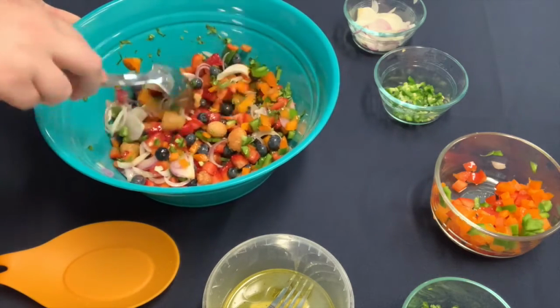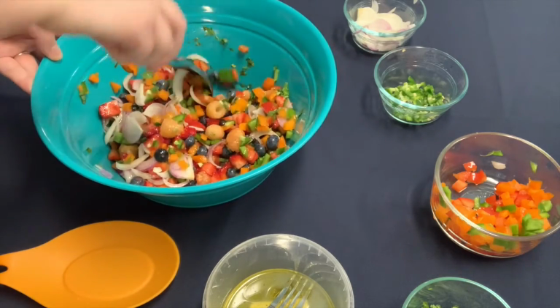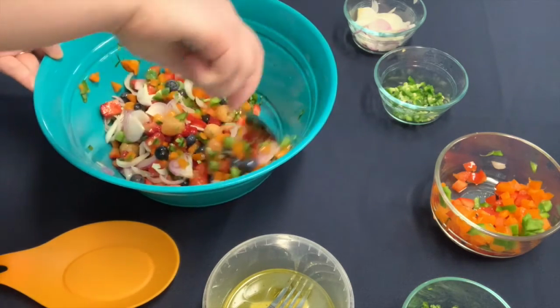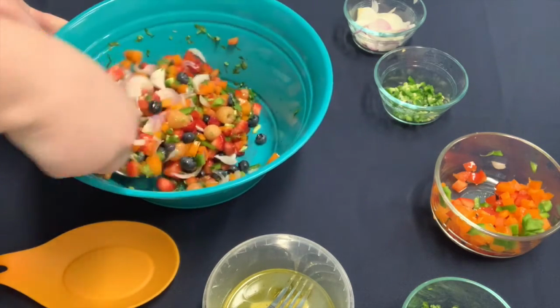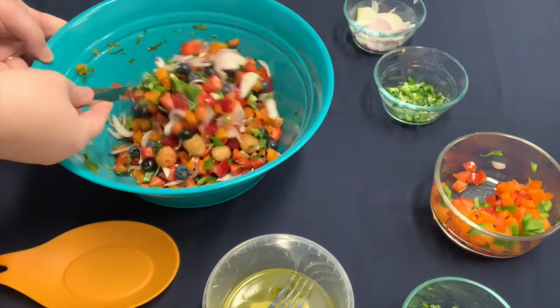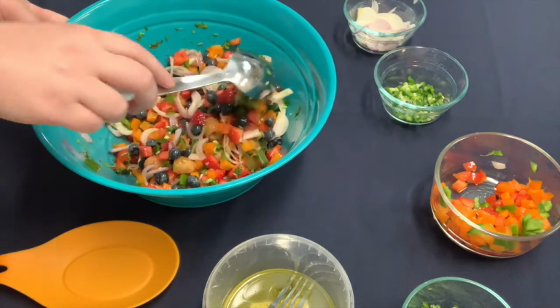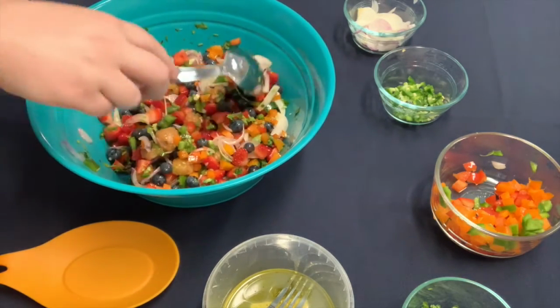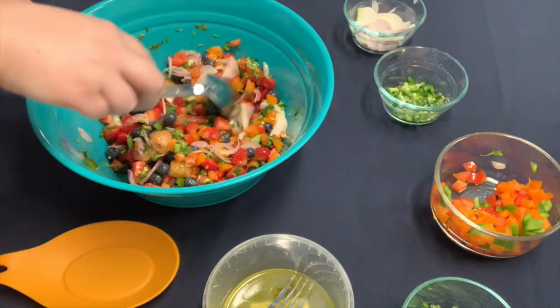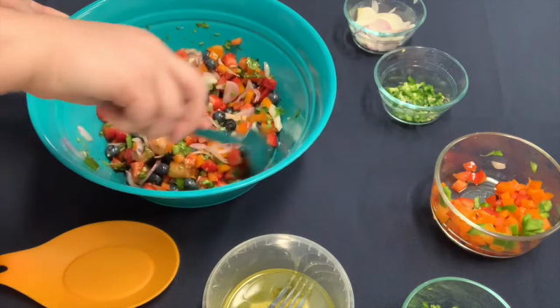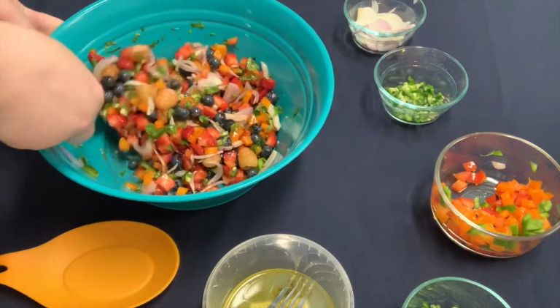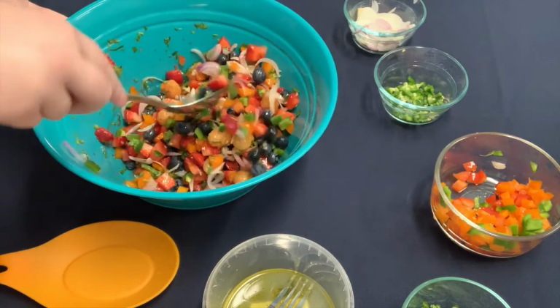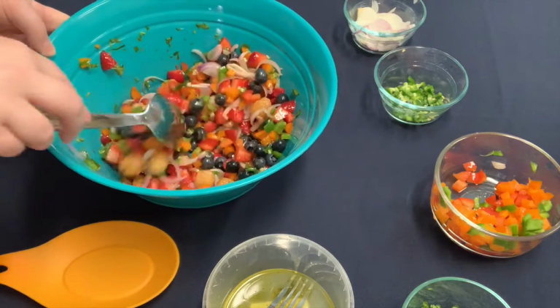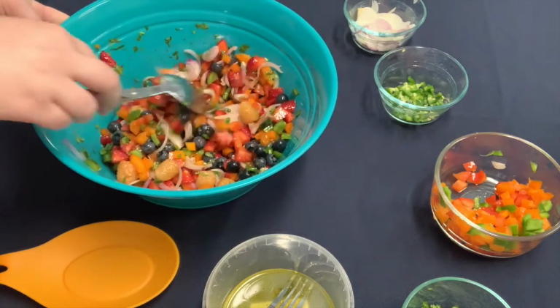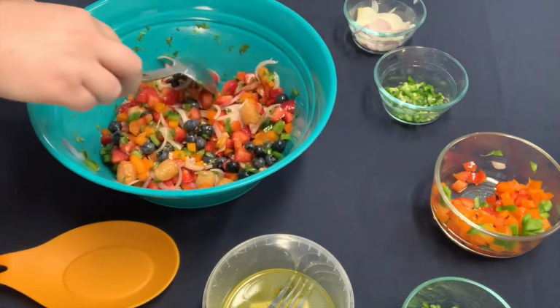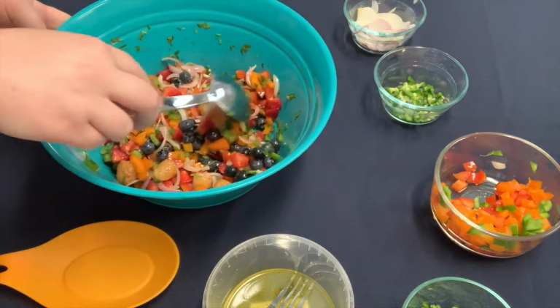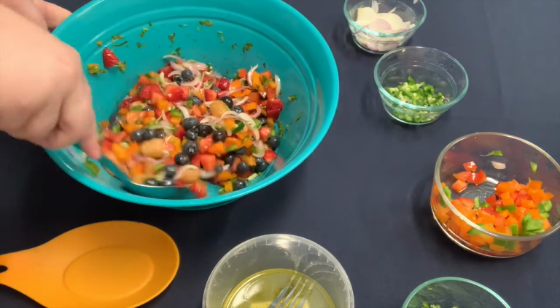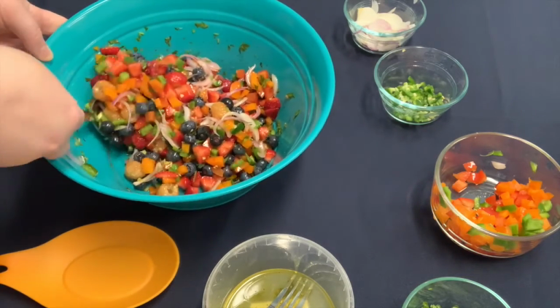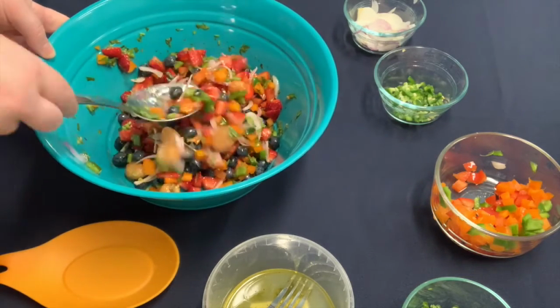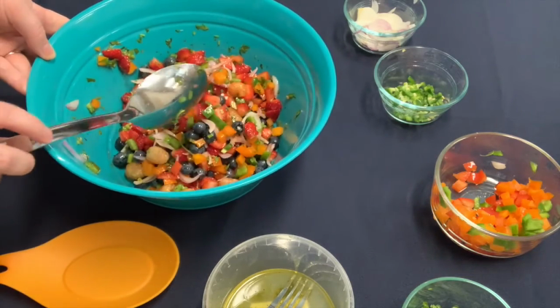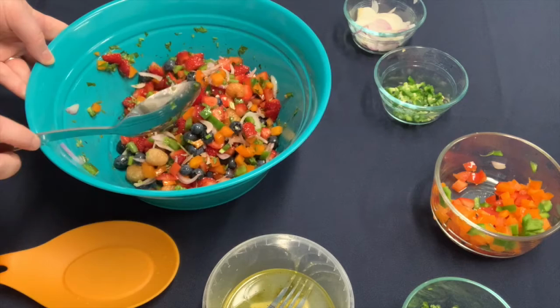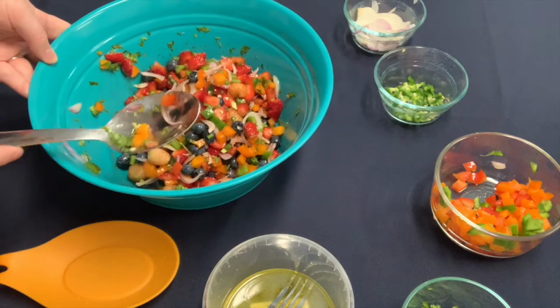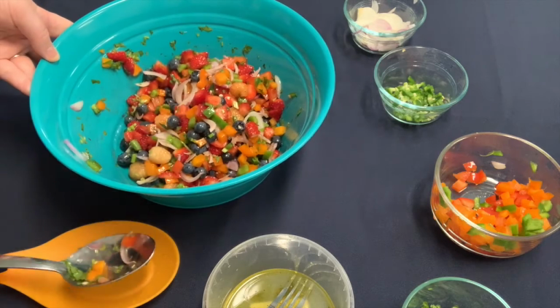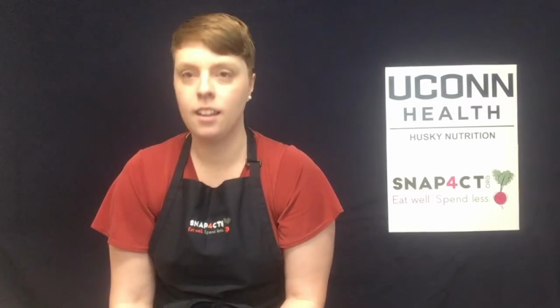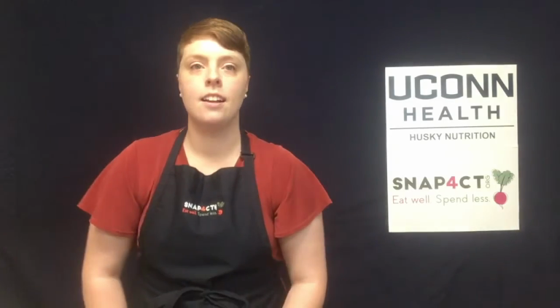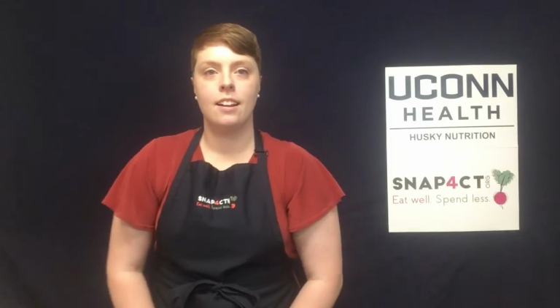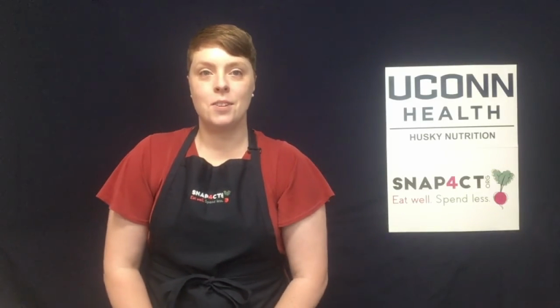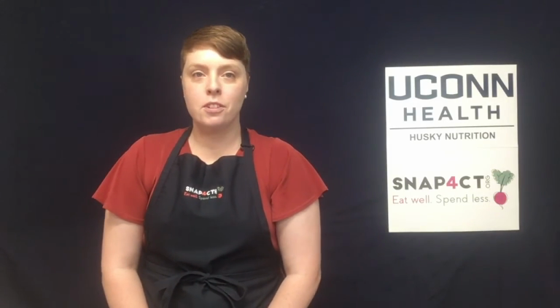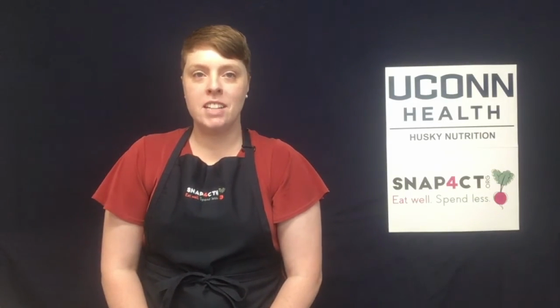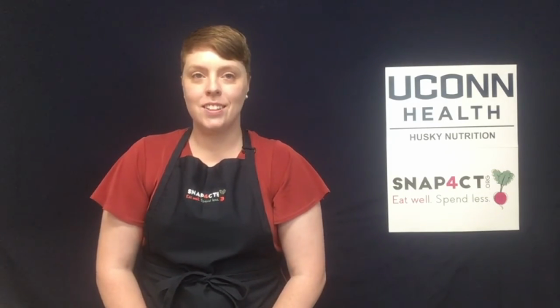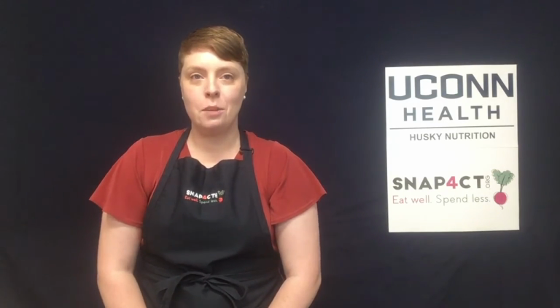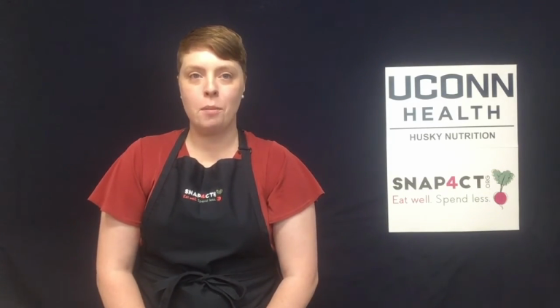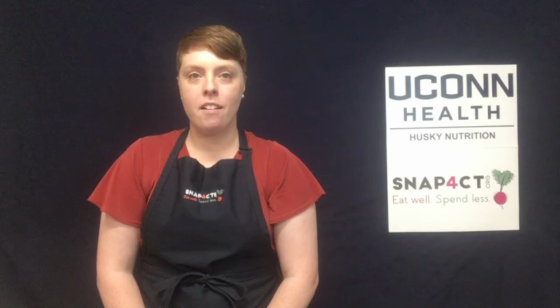Isn't that beautiful? Look at all those beautiful colors. You can serve this almost as a salad, but with tortilla chips it would be delicious. Thank you for joining me today to learn a little bit more about berries.